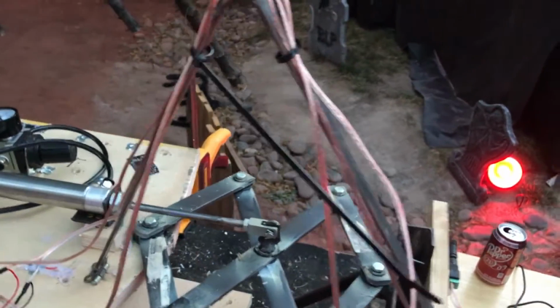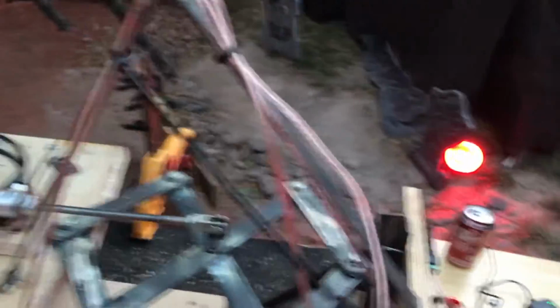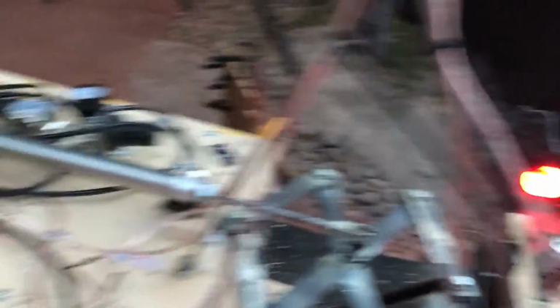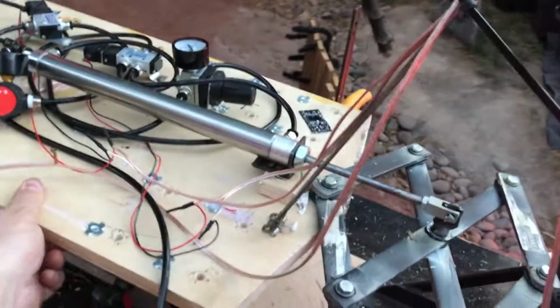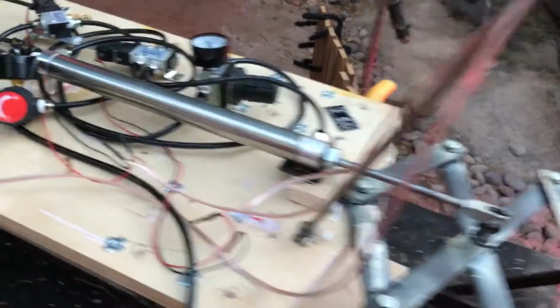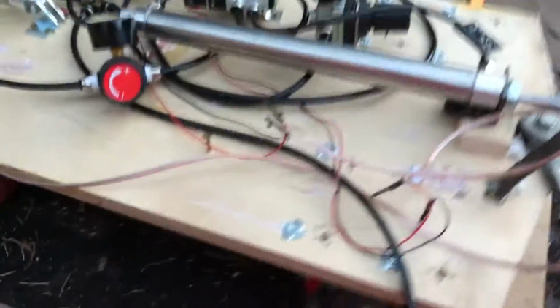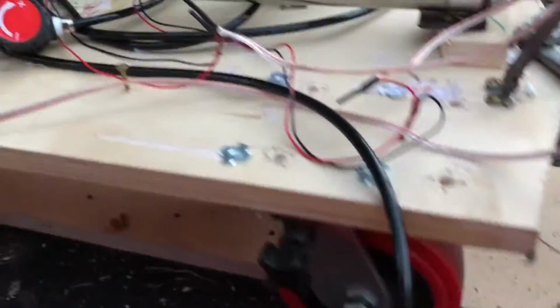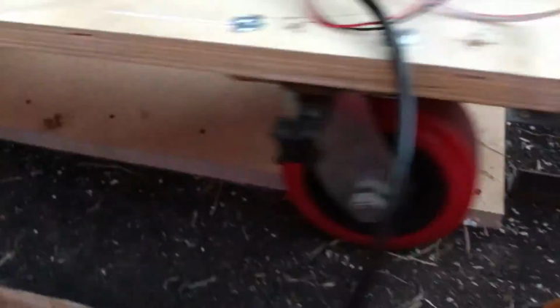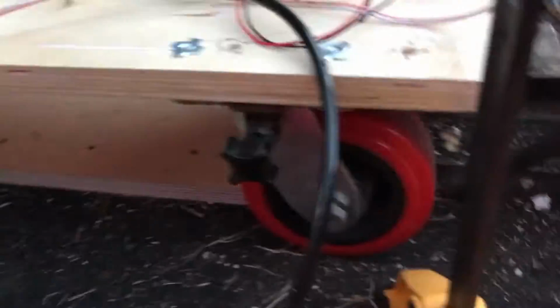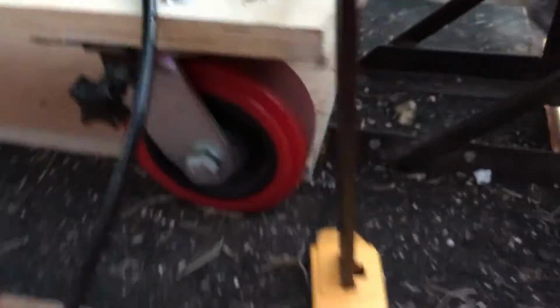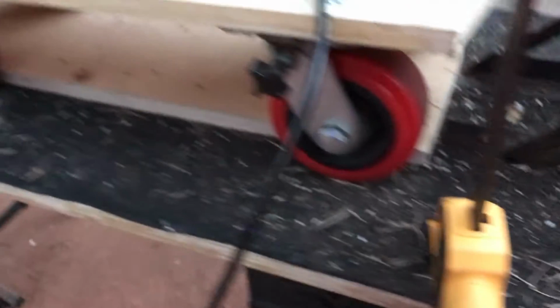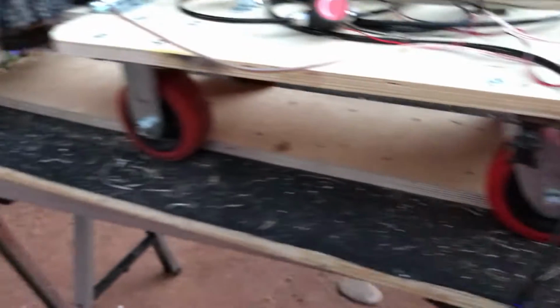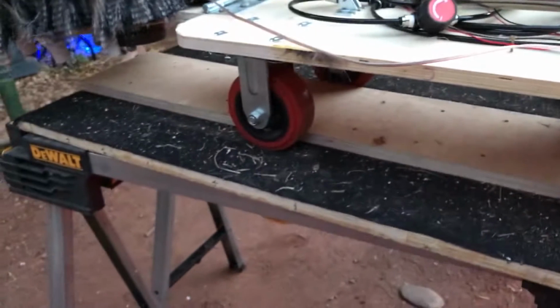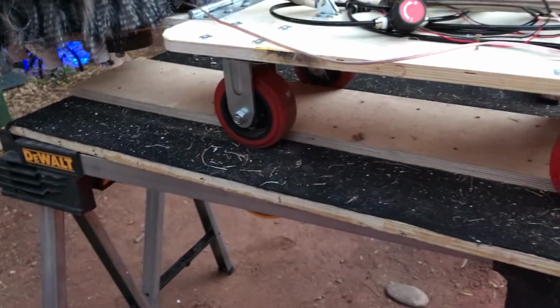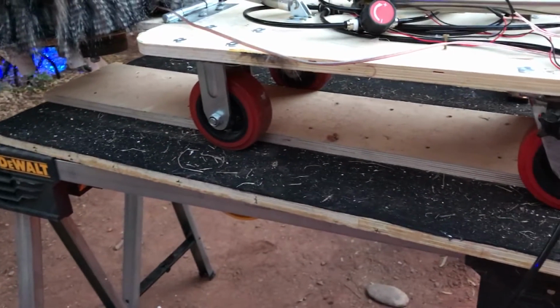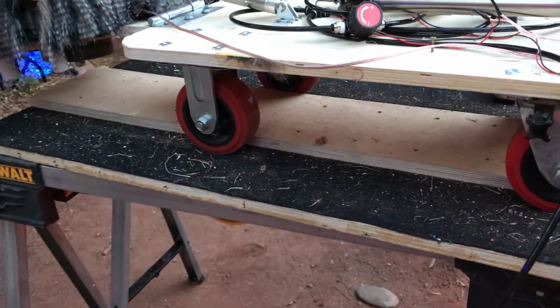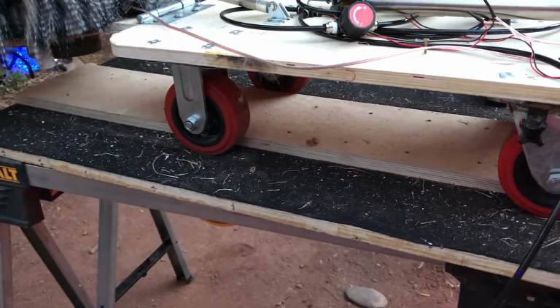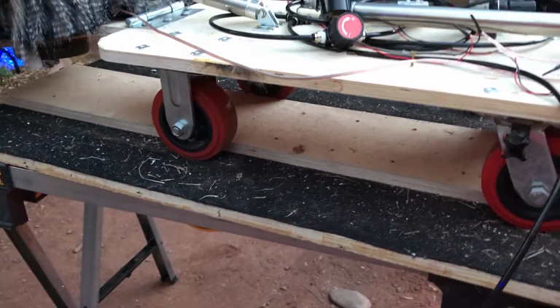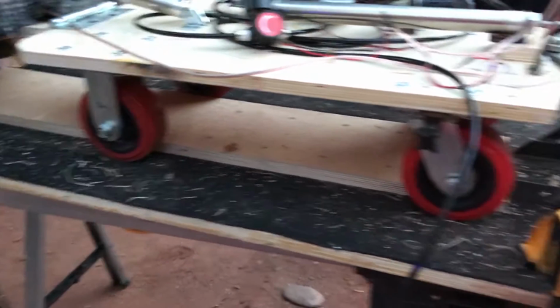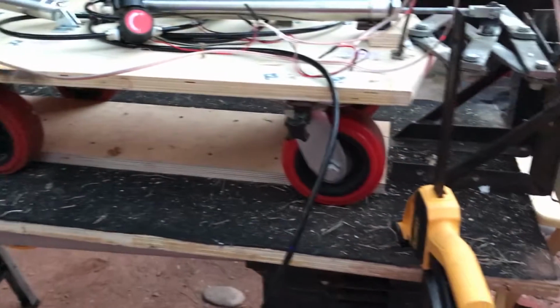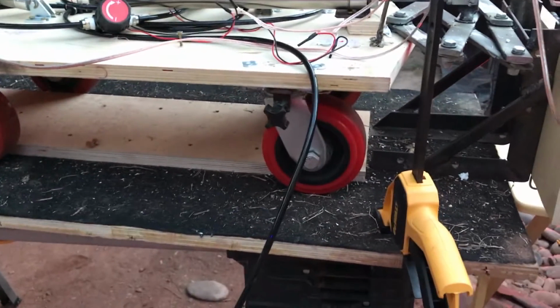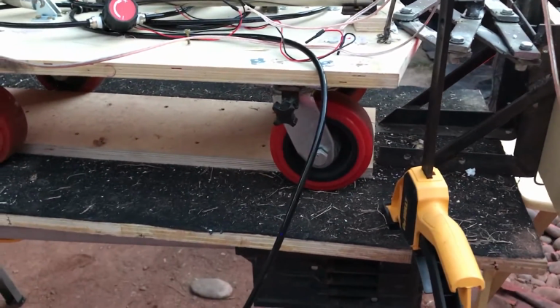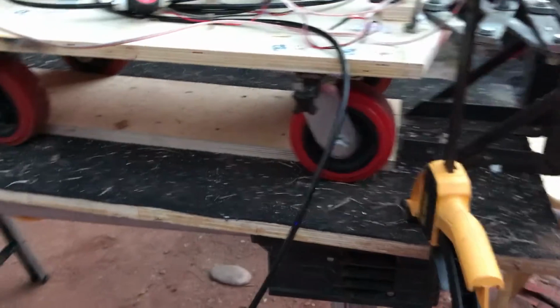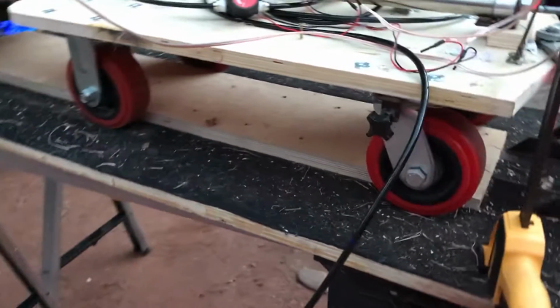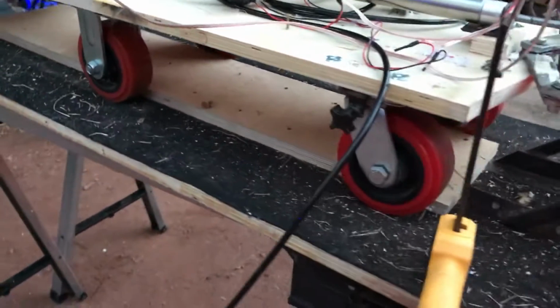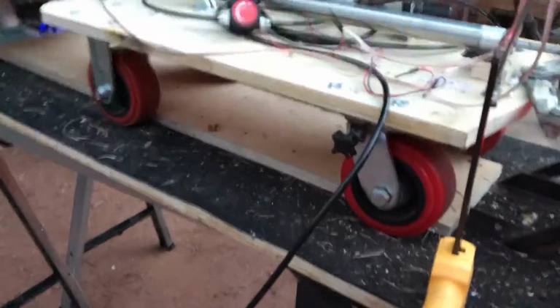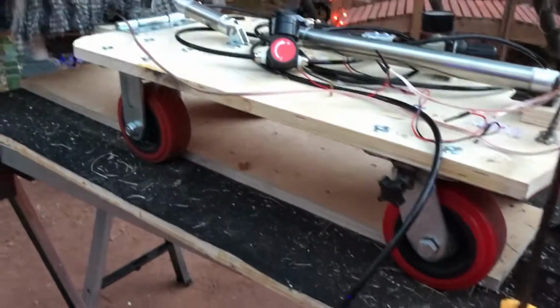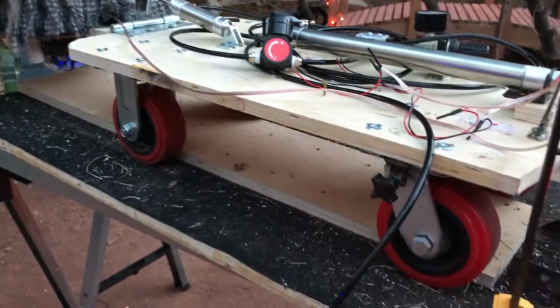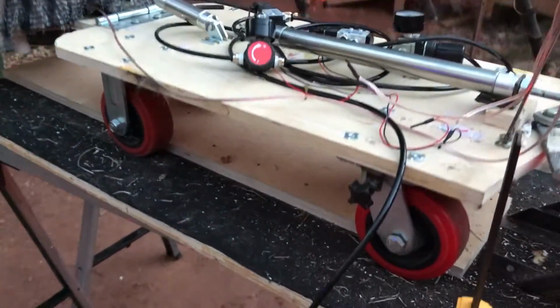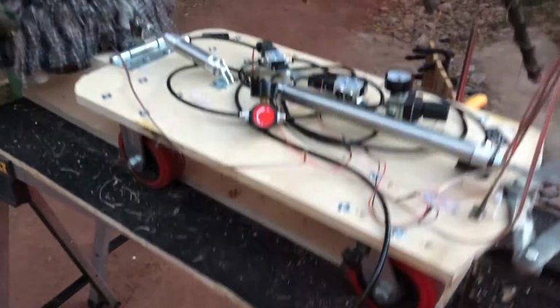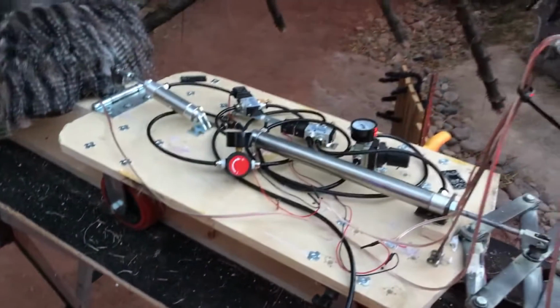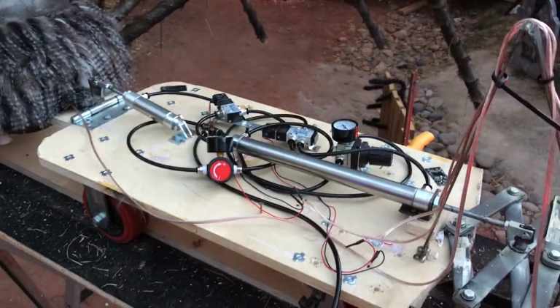These red wheels I already had. They're way overweight for this application but that's what I had so I used them.